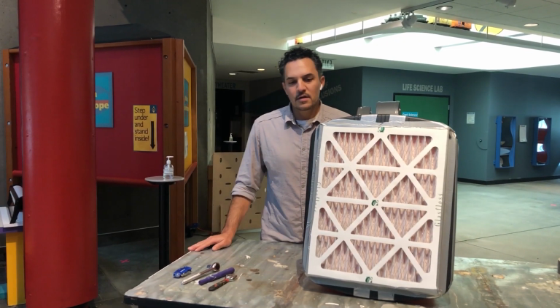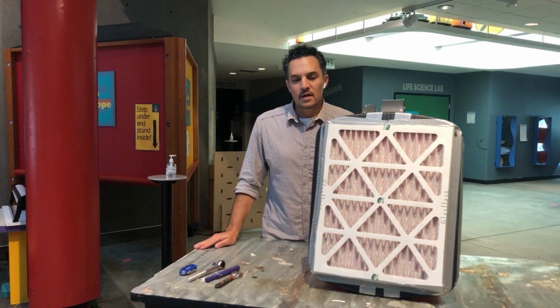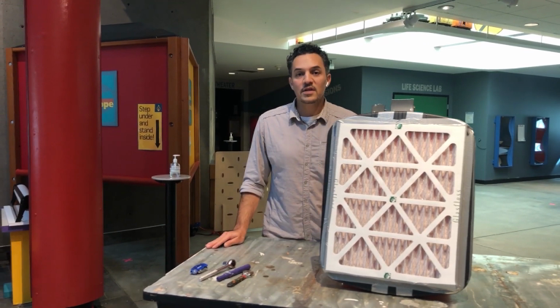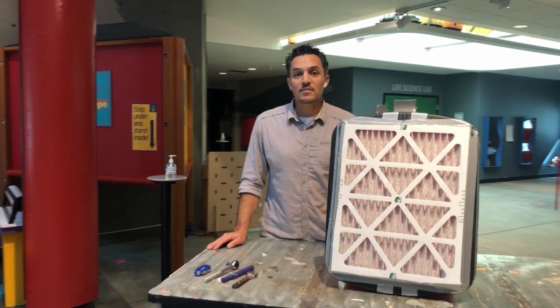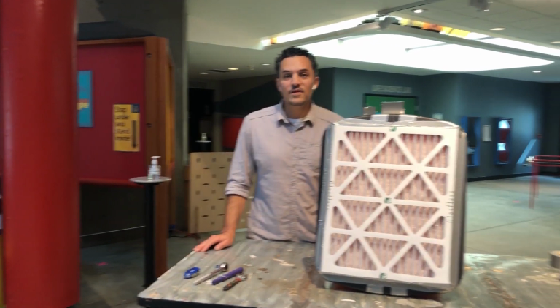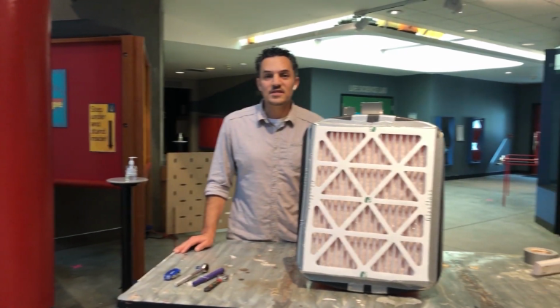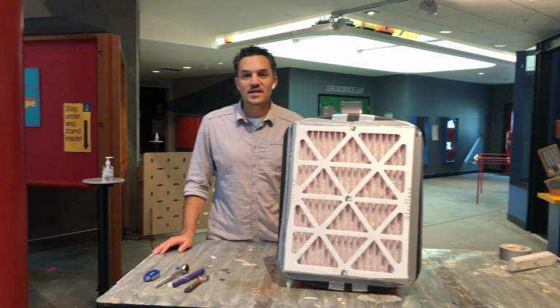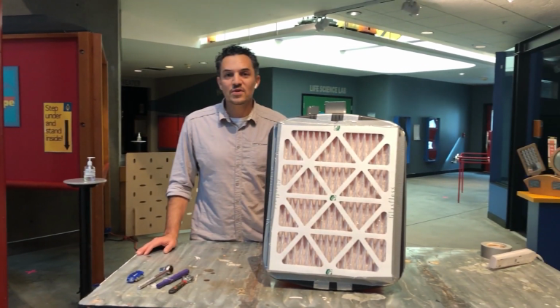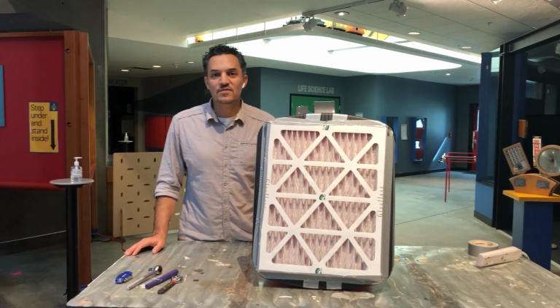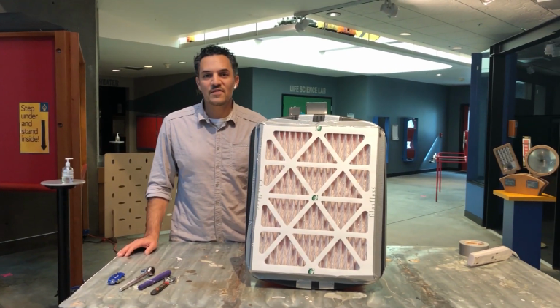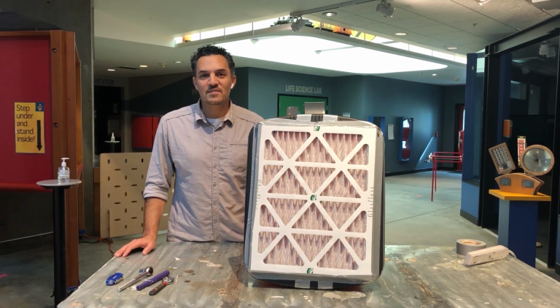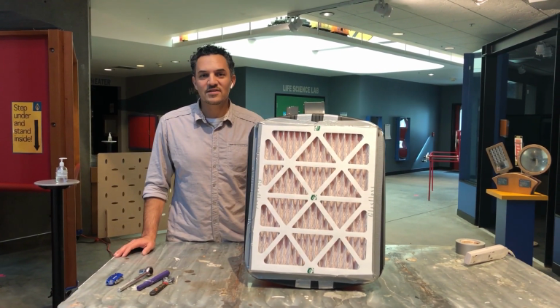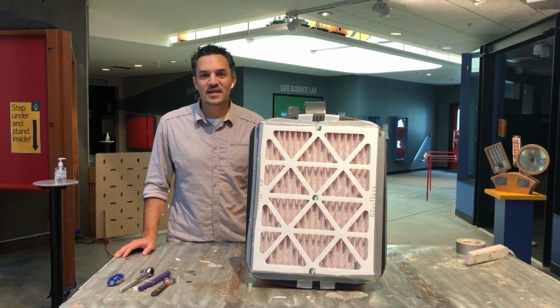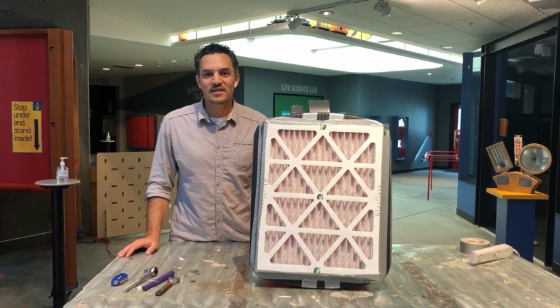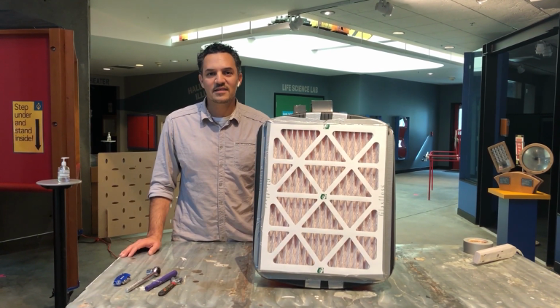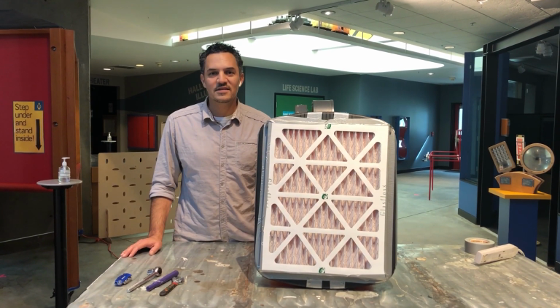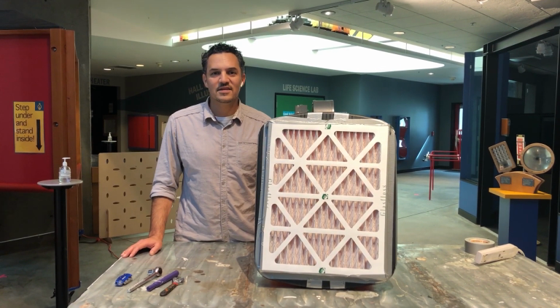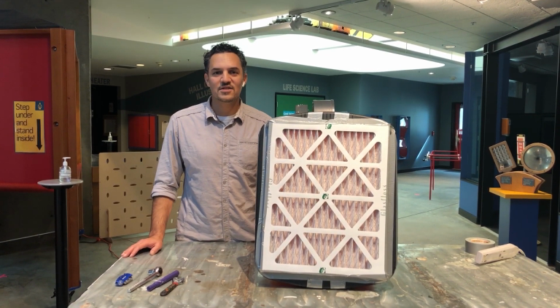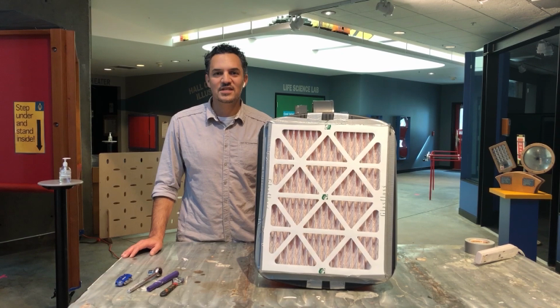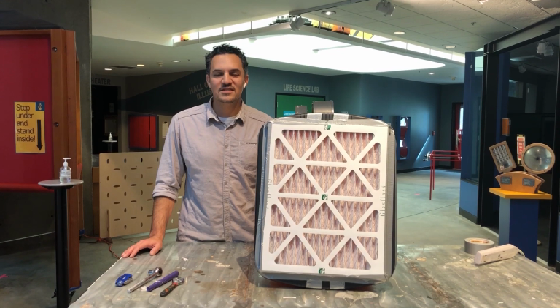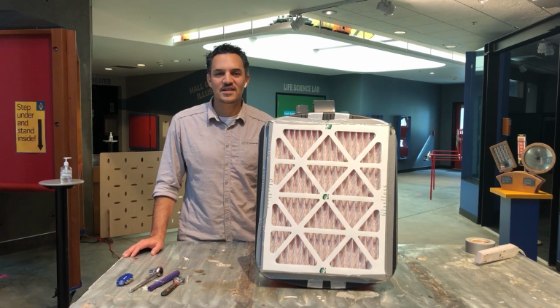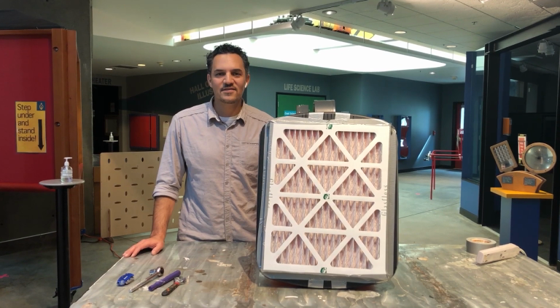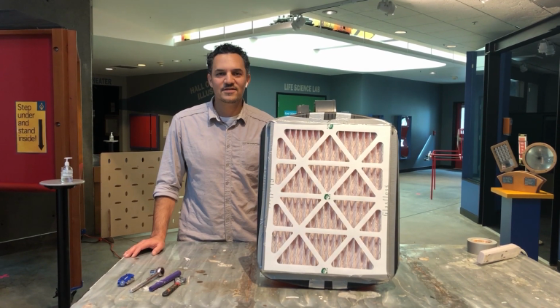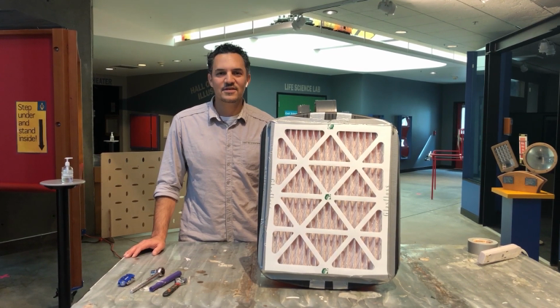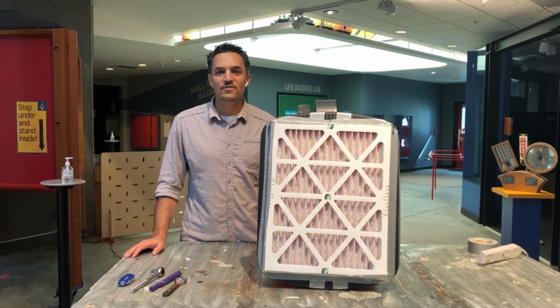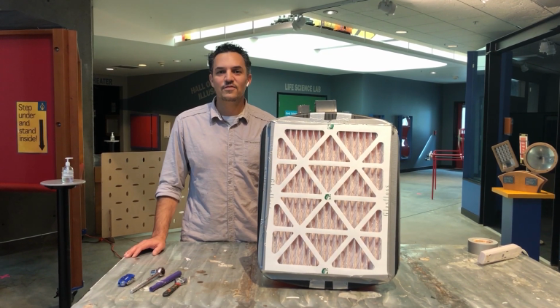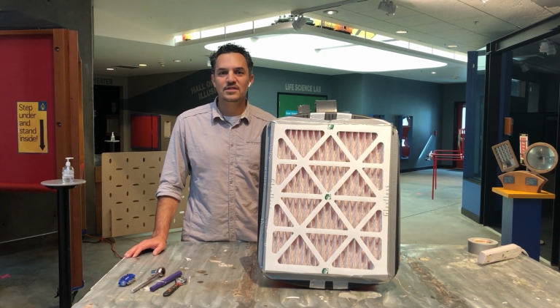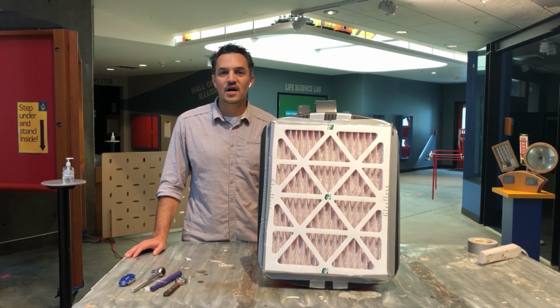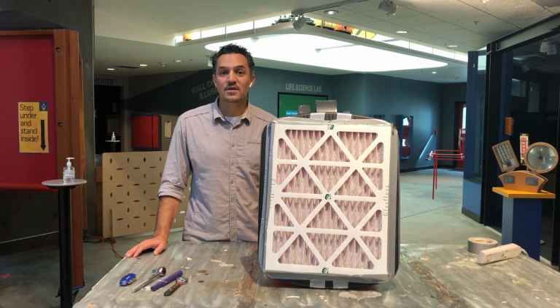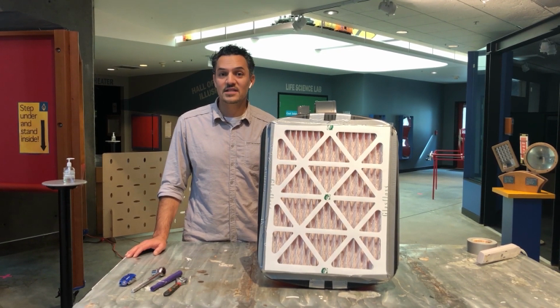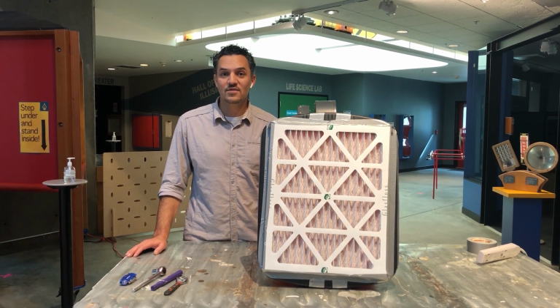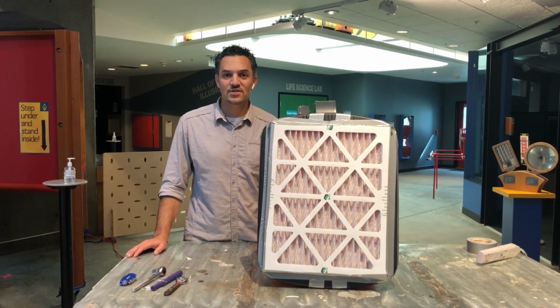I want to thank my friends at ScienceWorks for inviting me out today. This is Eric Saracetis signing off — feel free to comment or ask any questions.